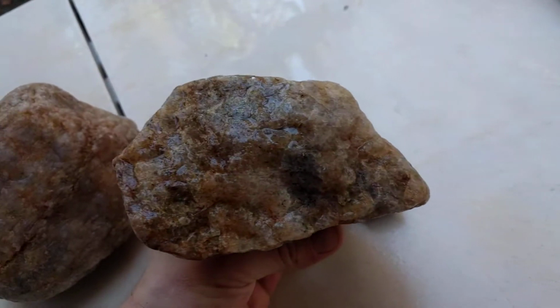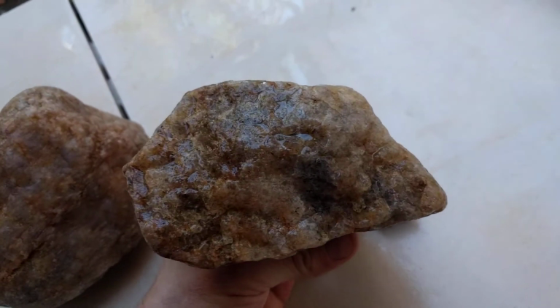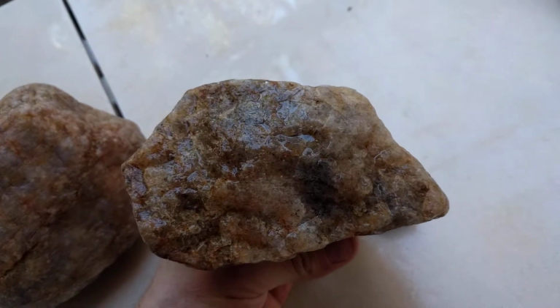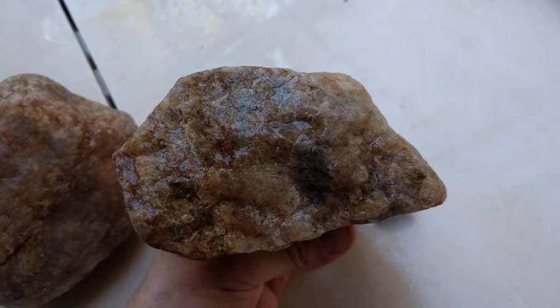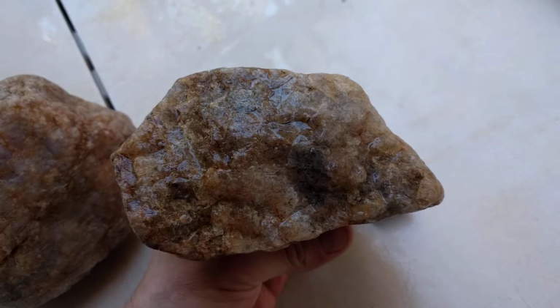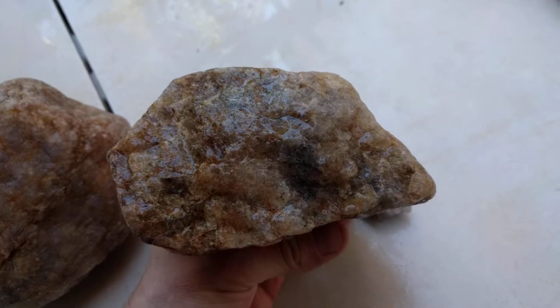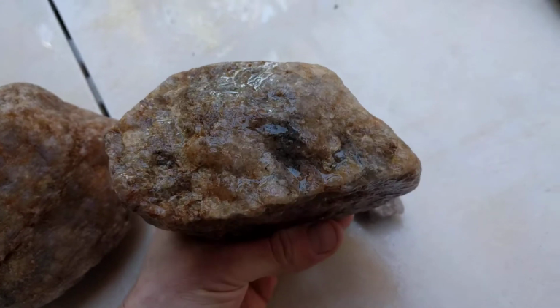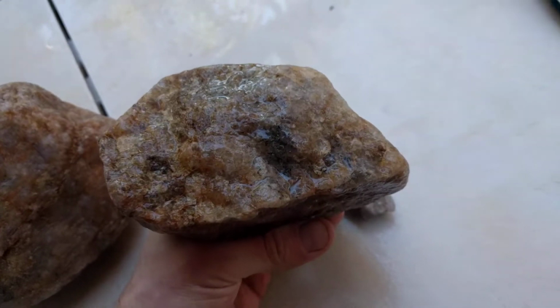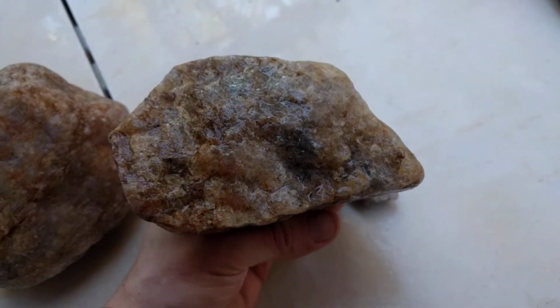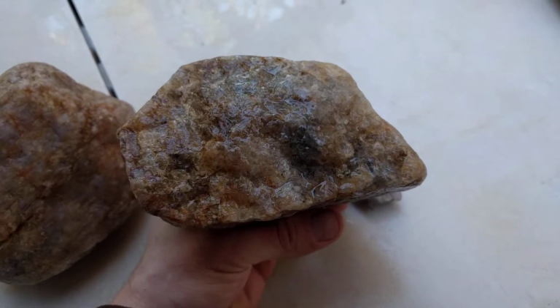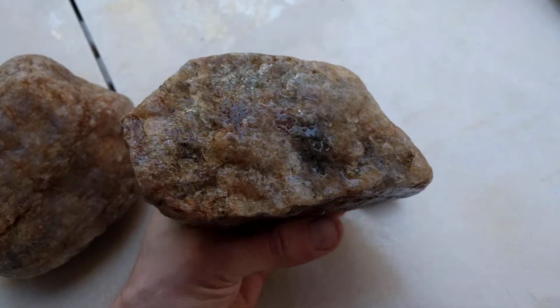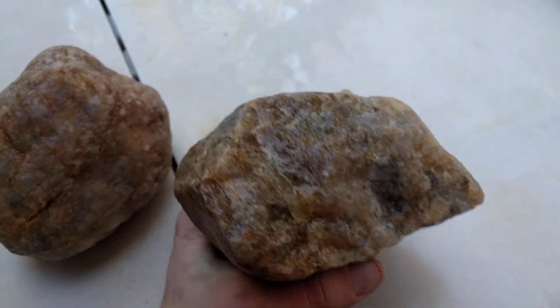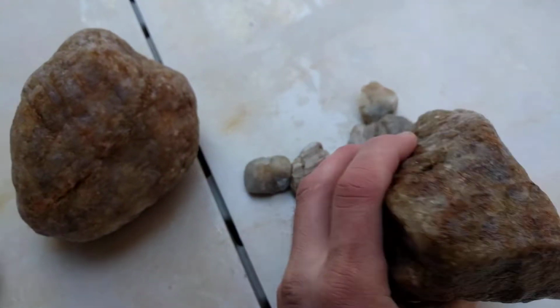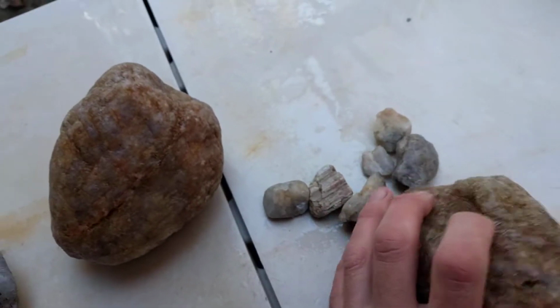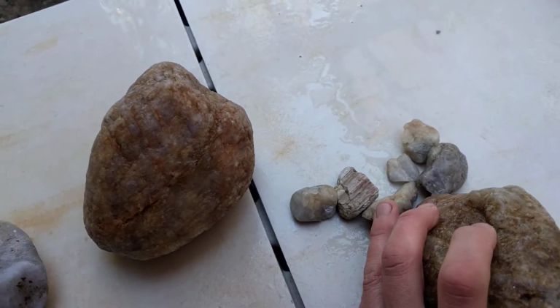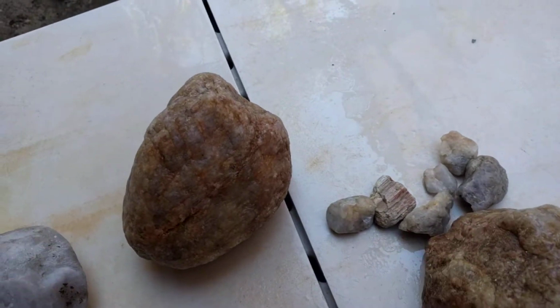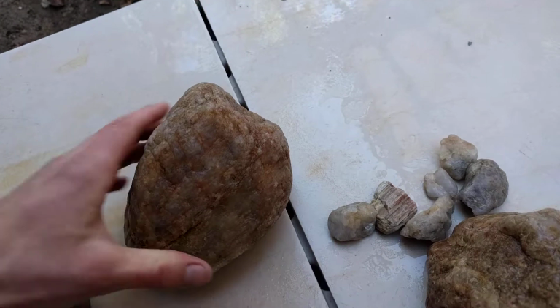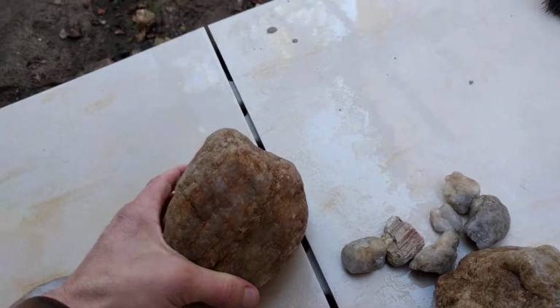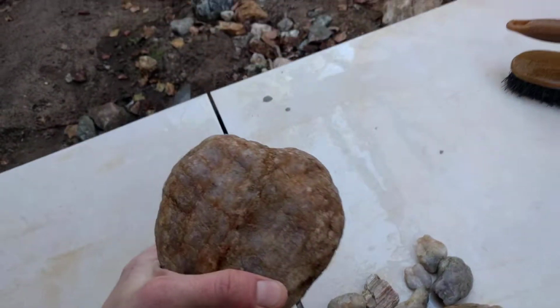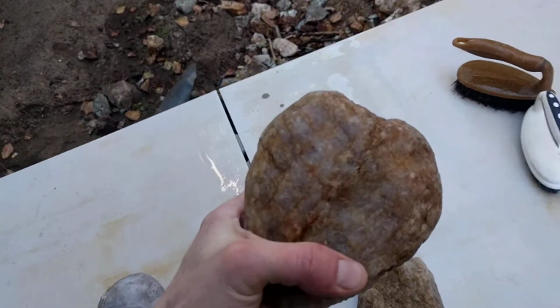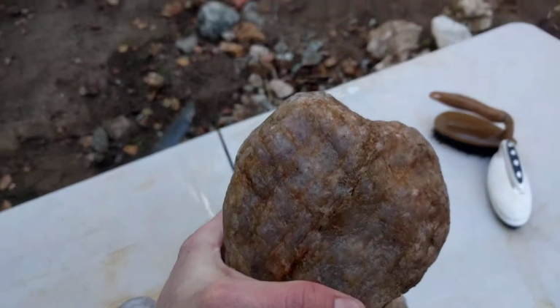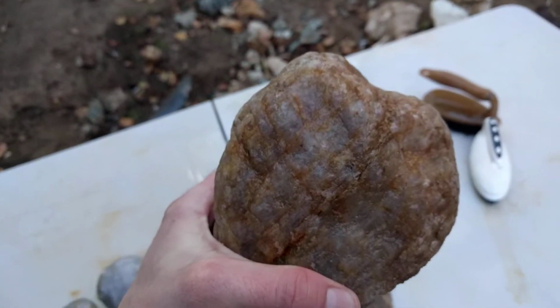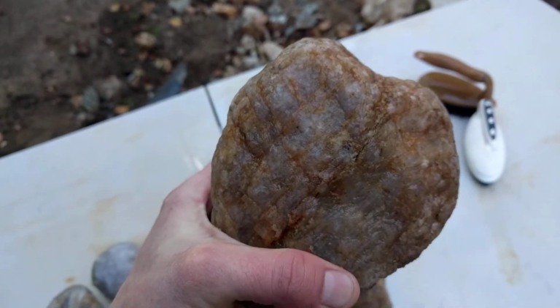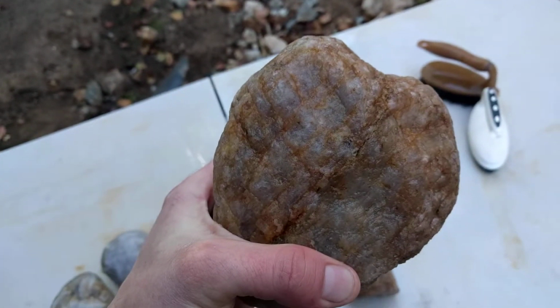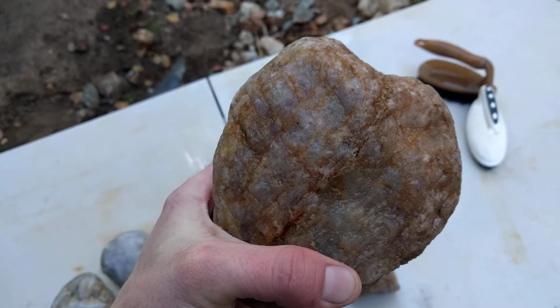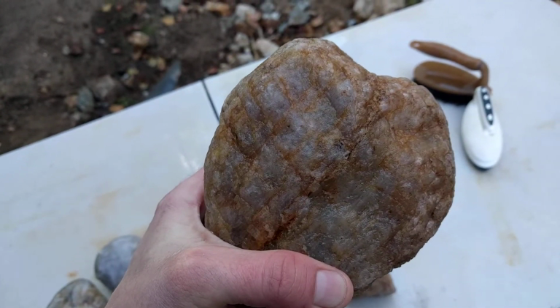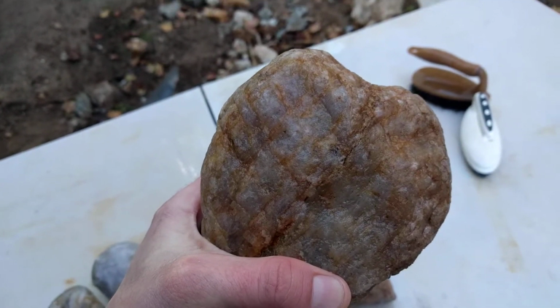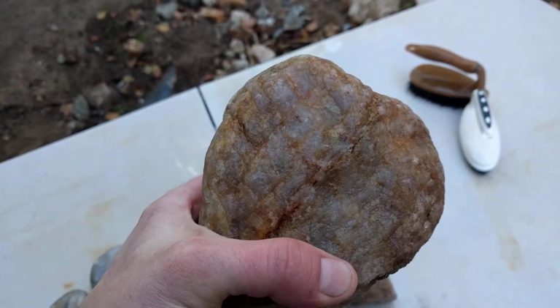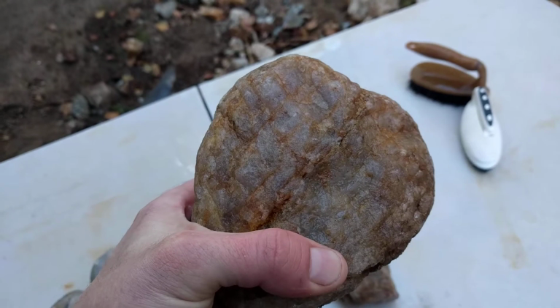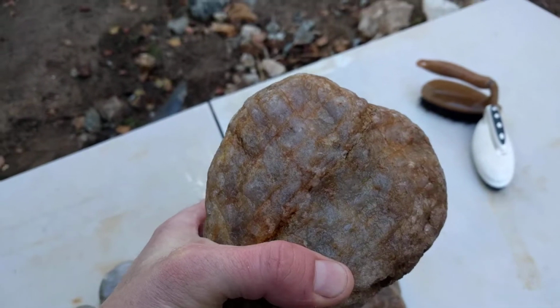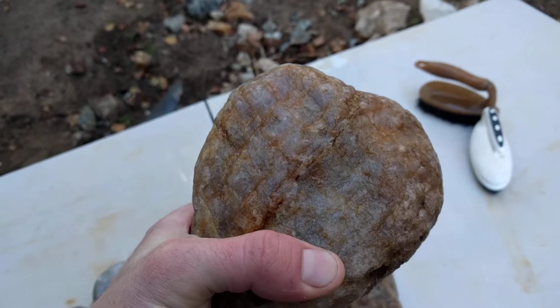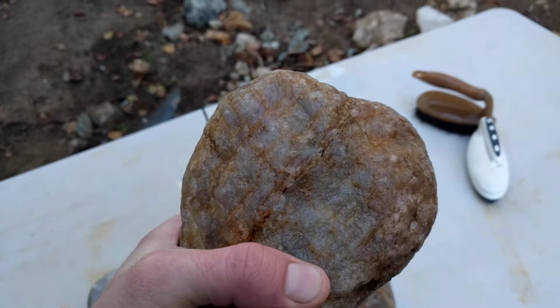Here's another piece of rough. Pretty weak, but not really — this is a heavy one and when we cut this open it's going to be really cool. It's all purple on the inside.